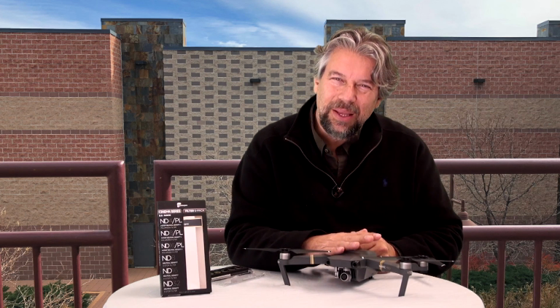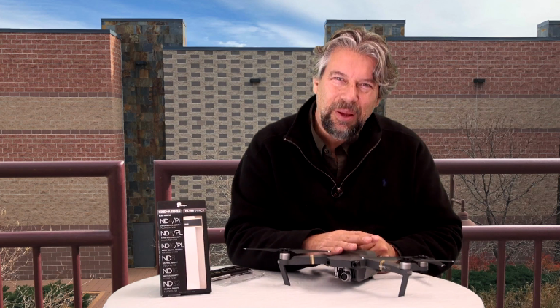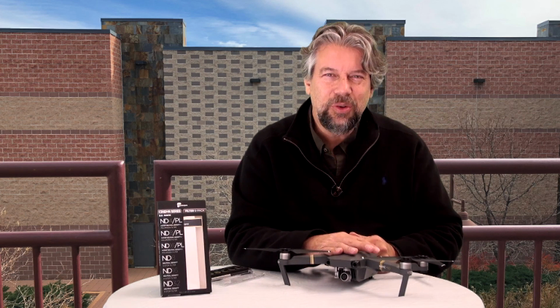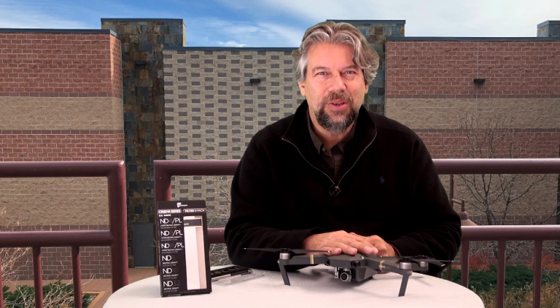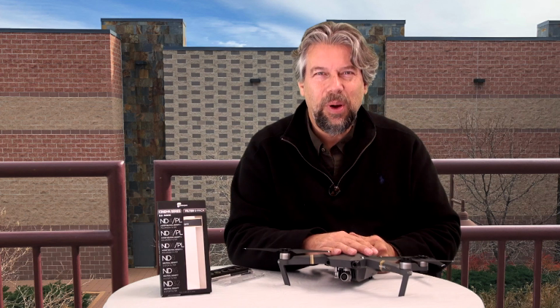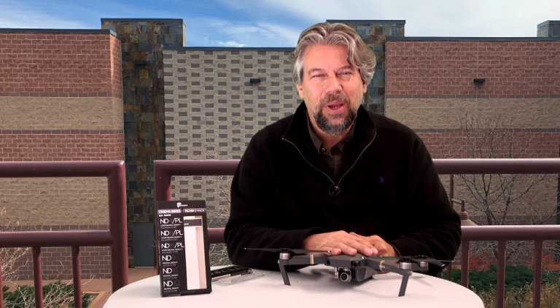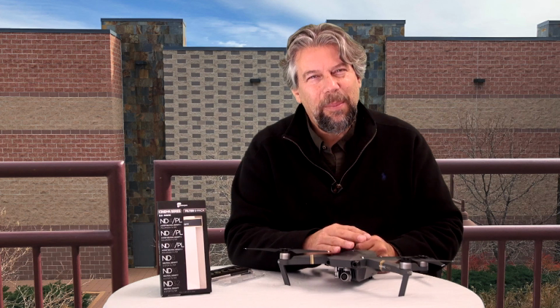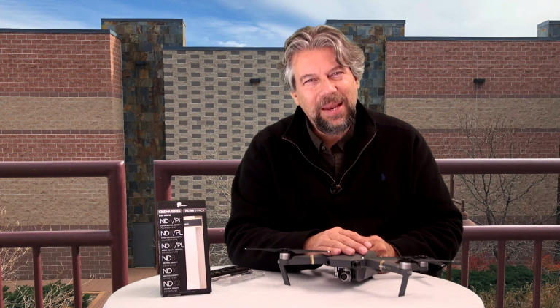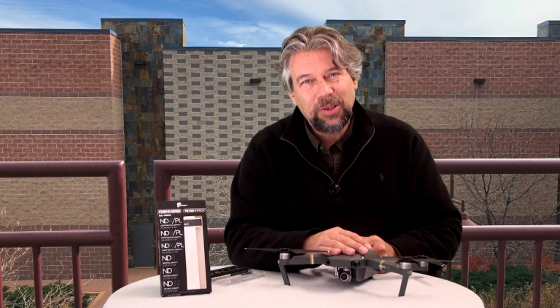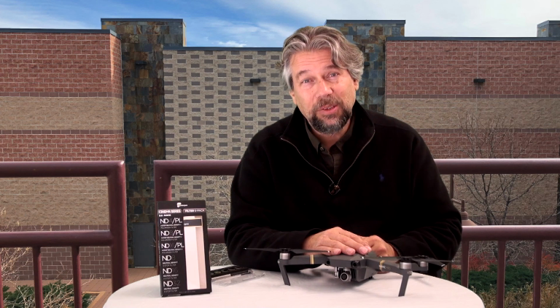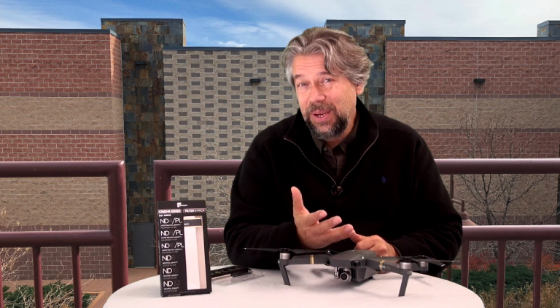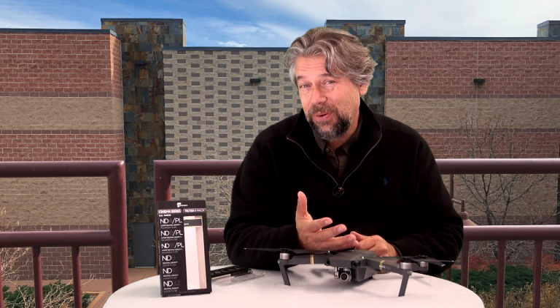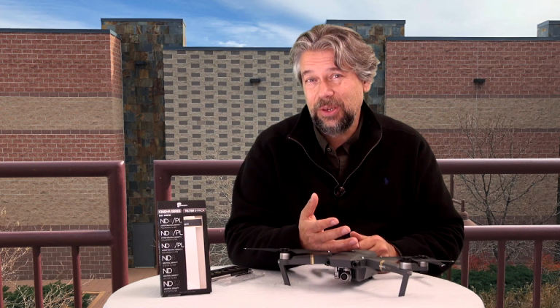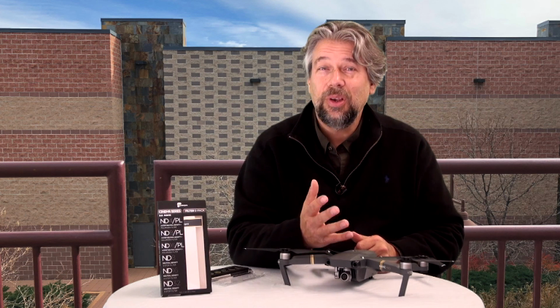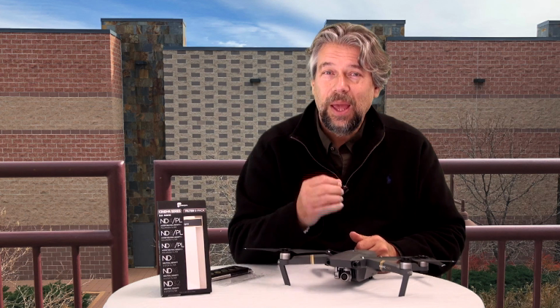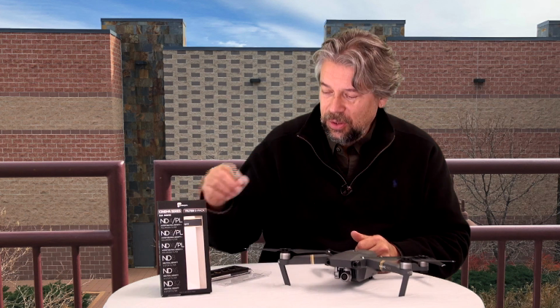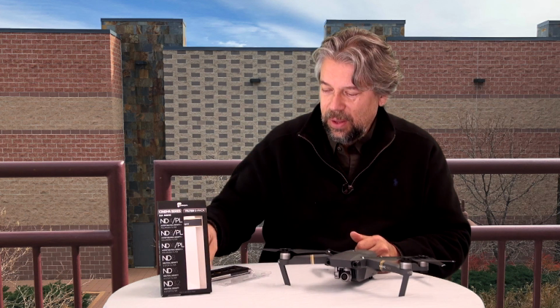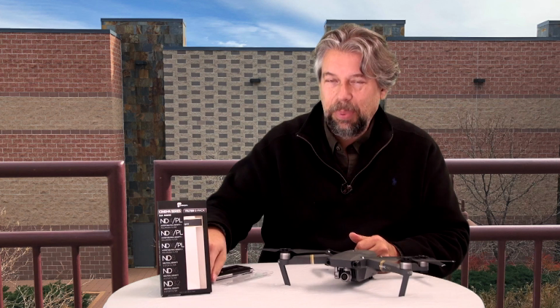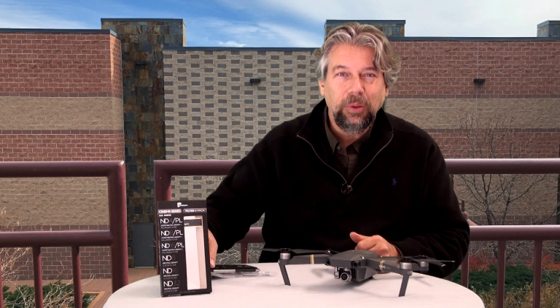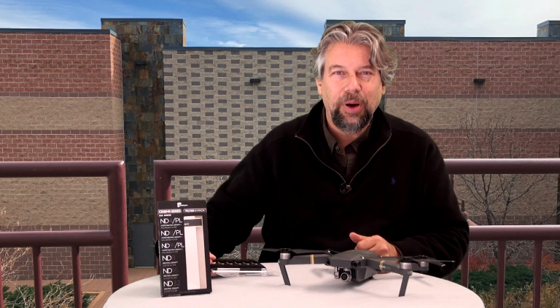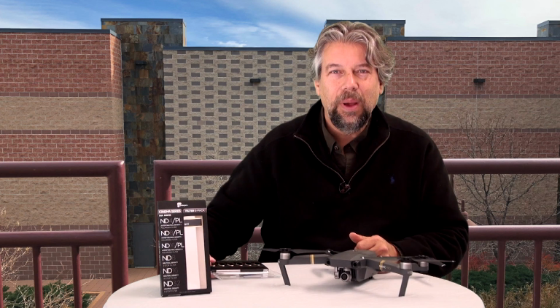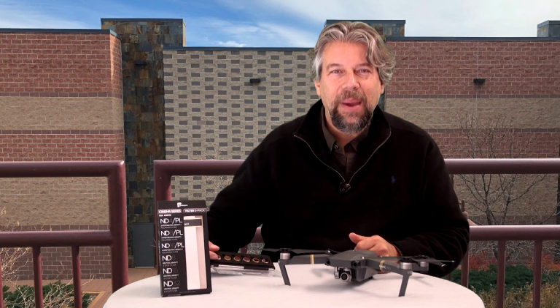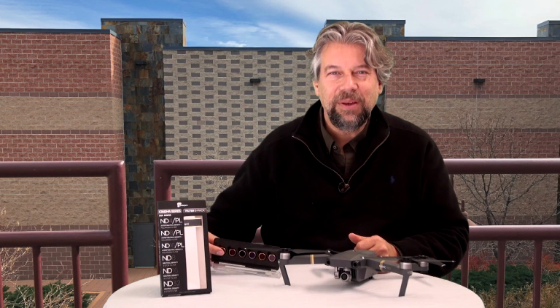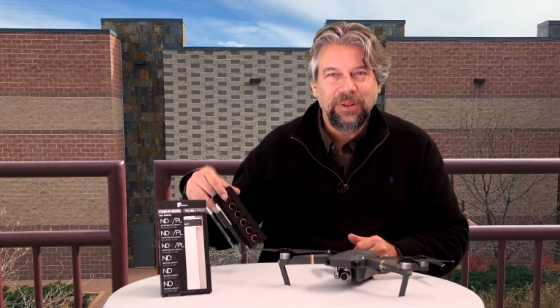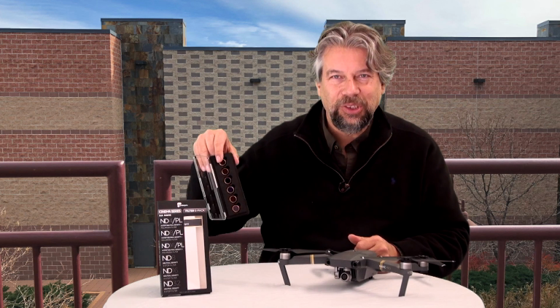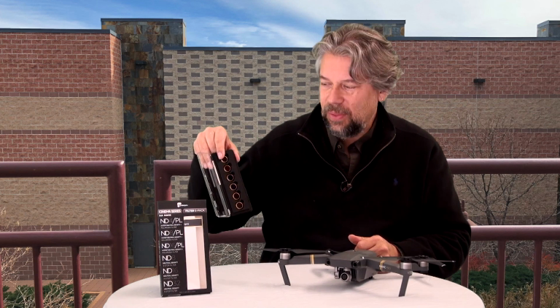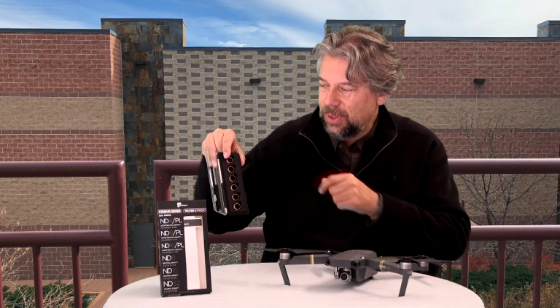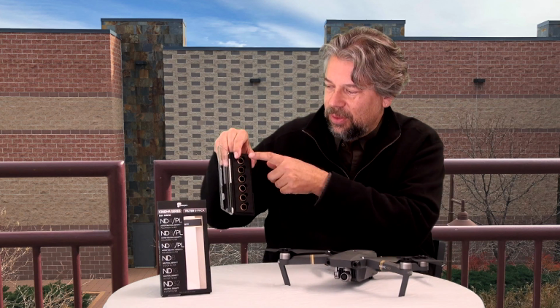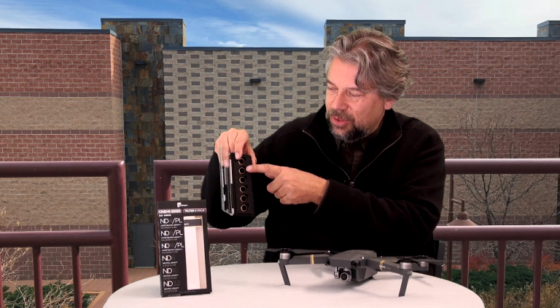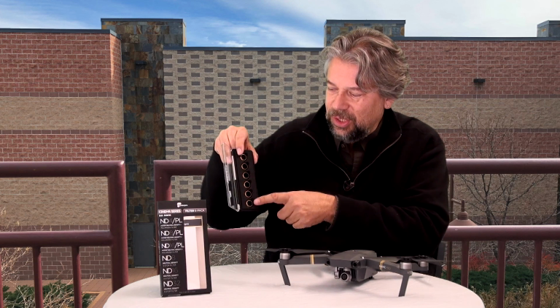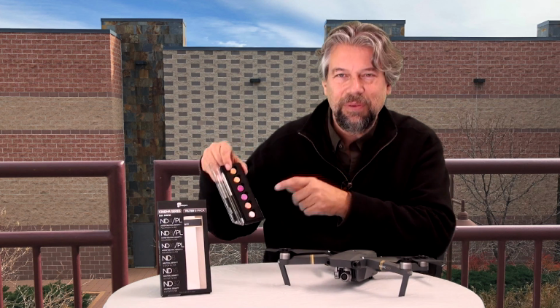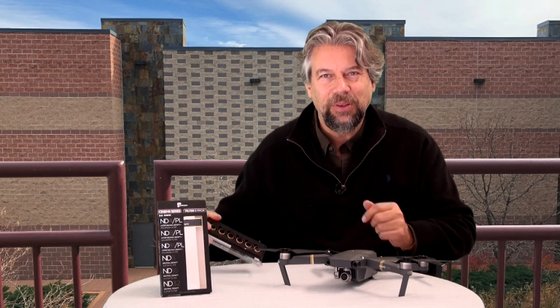But in some situations I wonder, am I getting the best possible video footage? So enter the PolarPro Mavic filter set. That's what these are — these are six different filters.